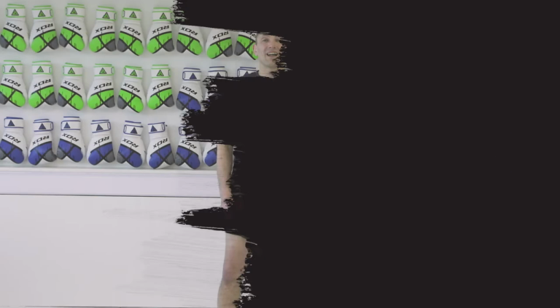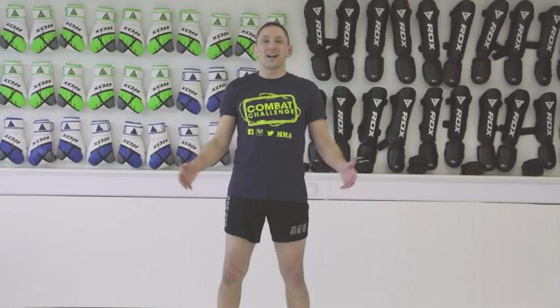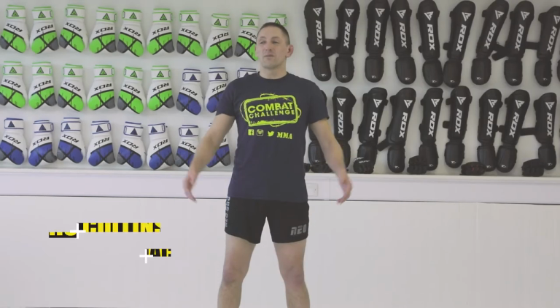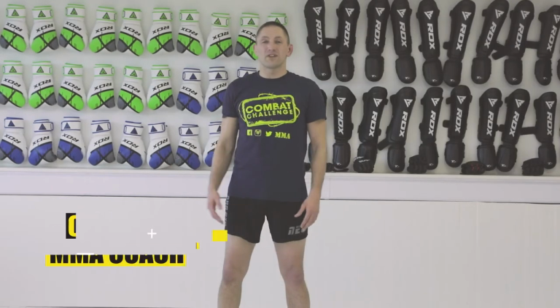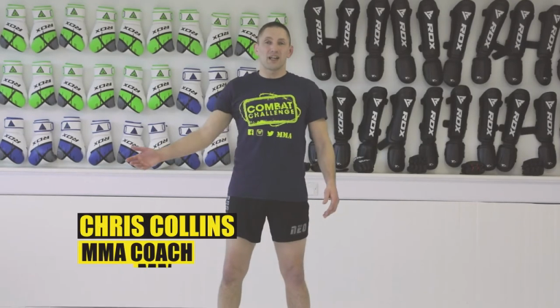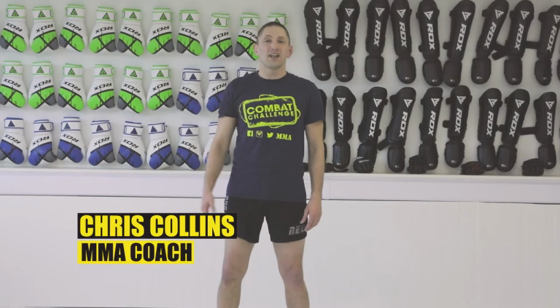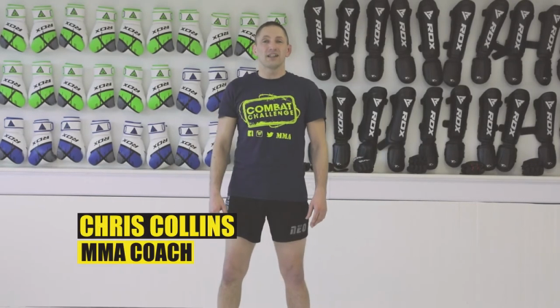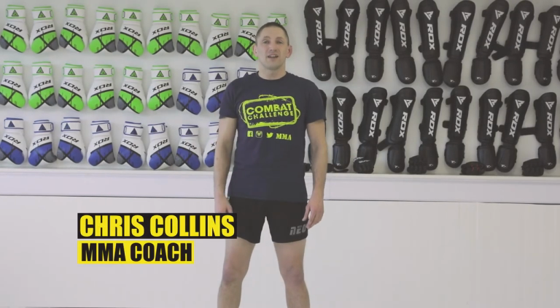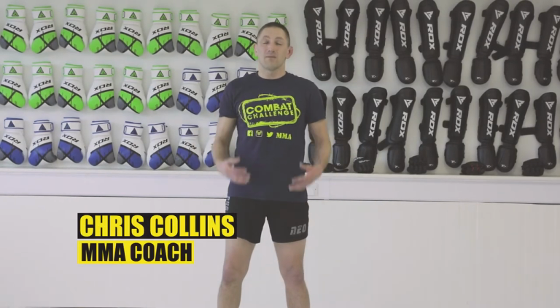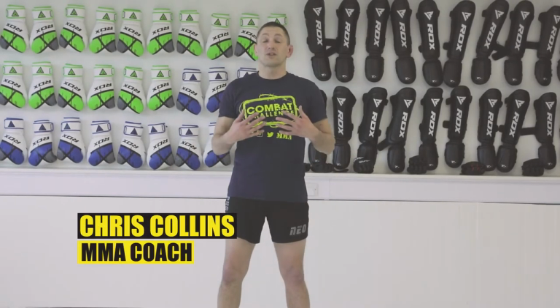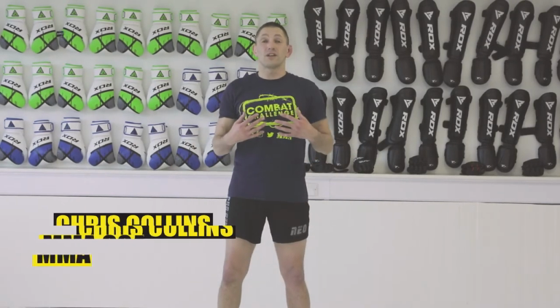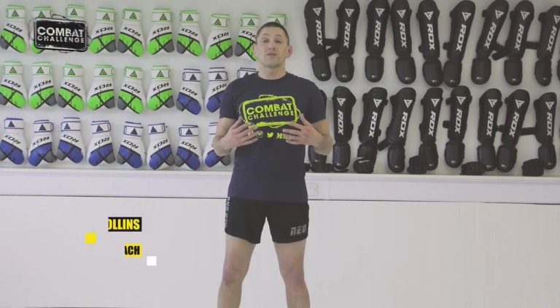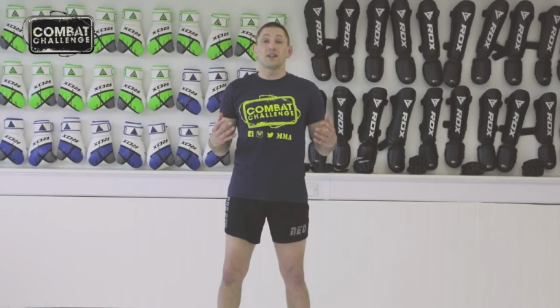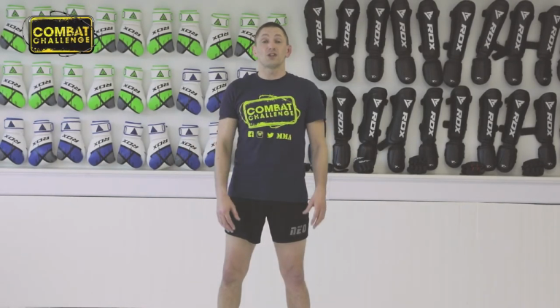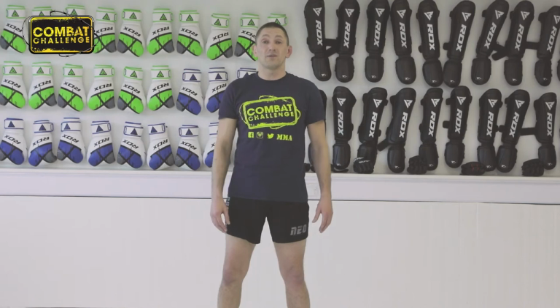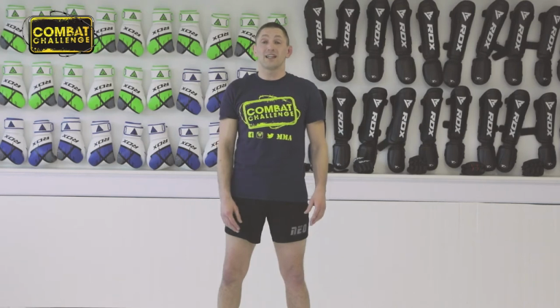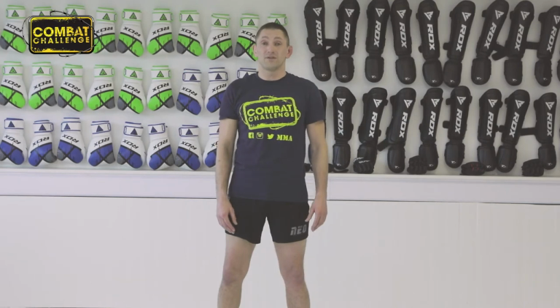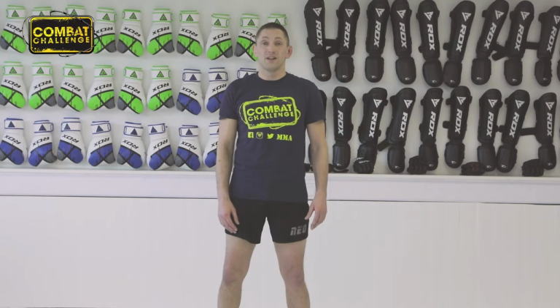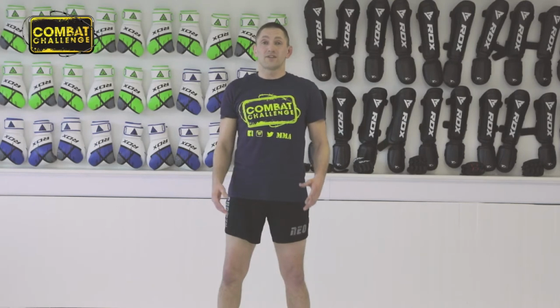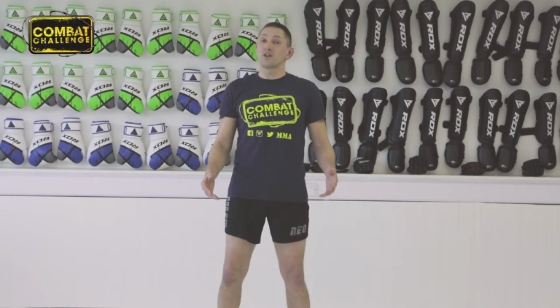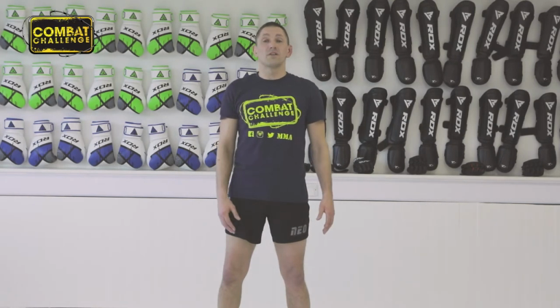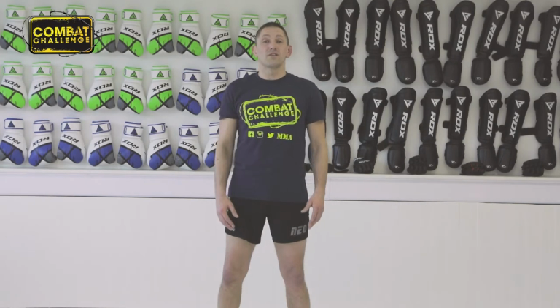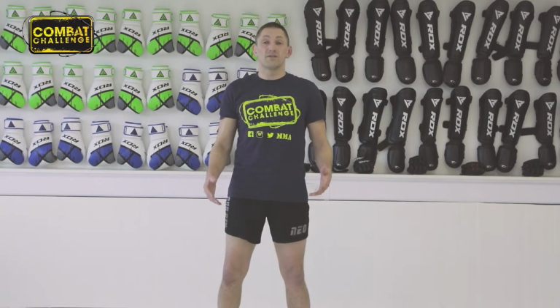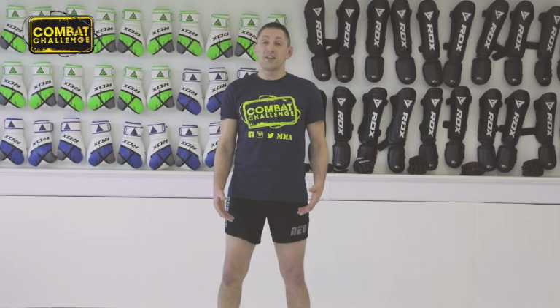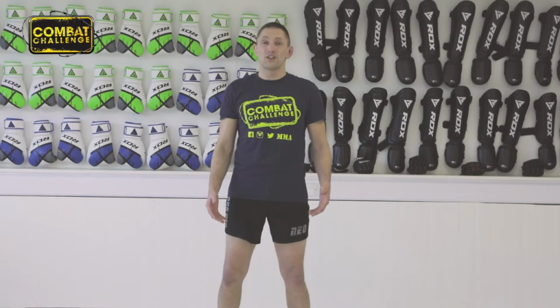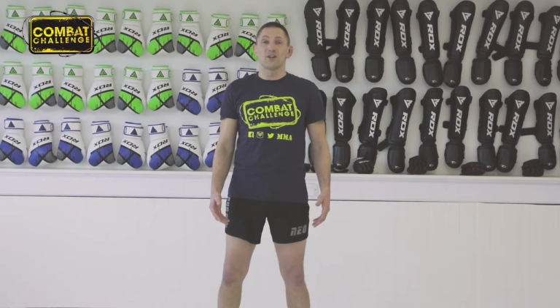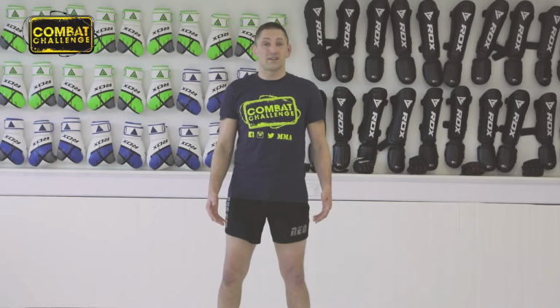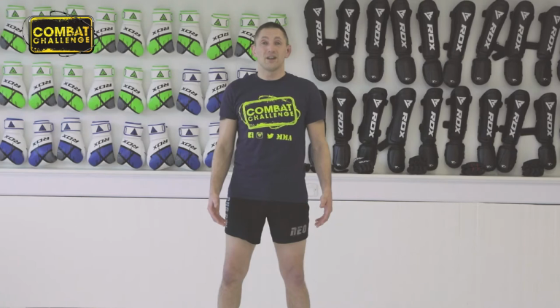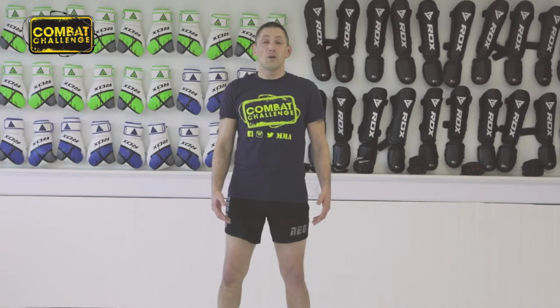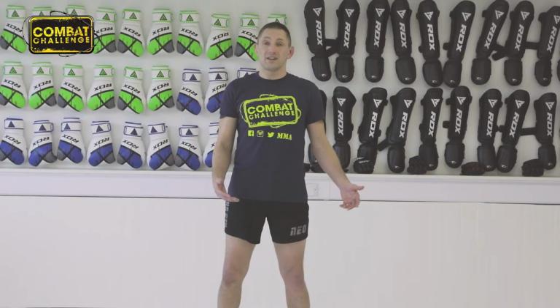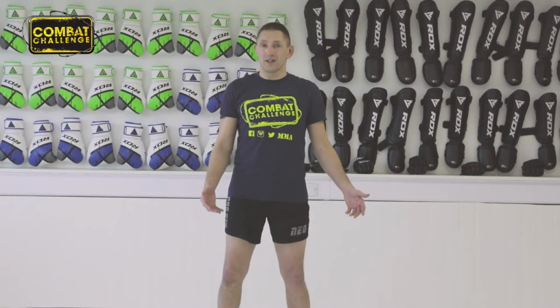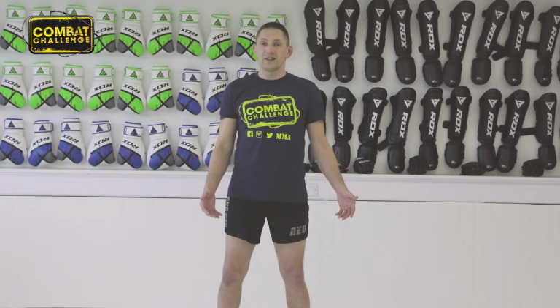Hi guys, welcome back to the Scramble Academy here in Leeds. My name is Chris Collins and I'm from the Neoshoot Academy in Castleford. Today I'm going to go over something that we've affectionately dubbed the 'quickertine', or basically a quick guillotine.